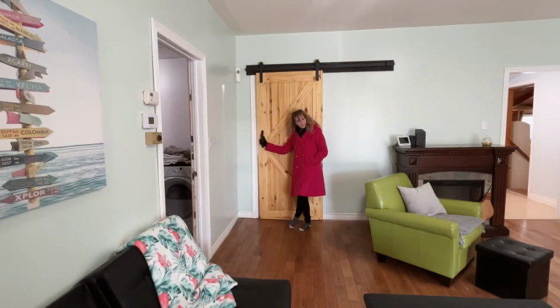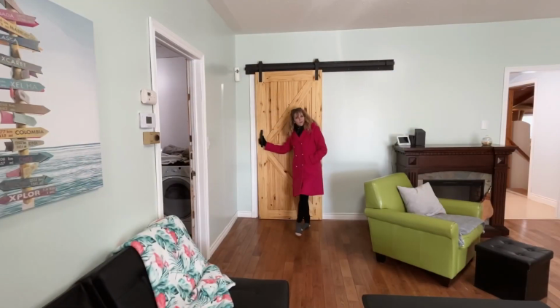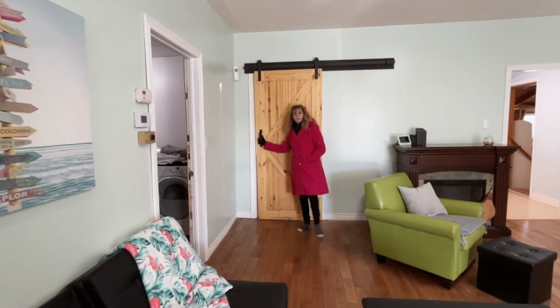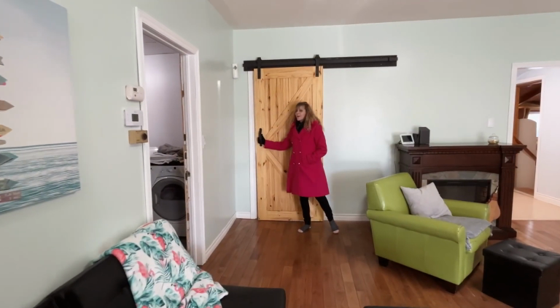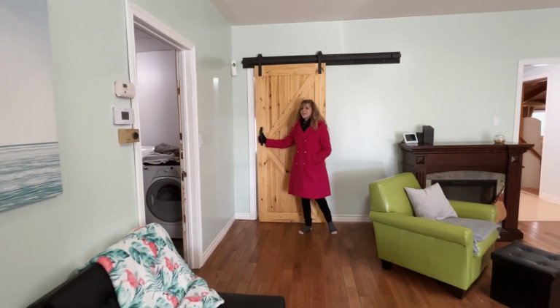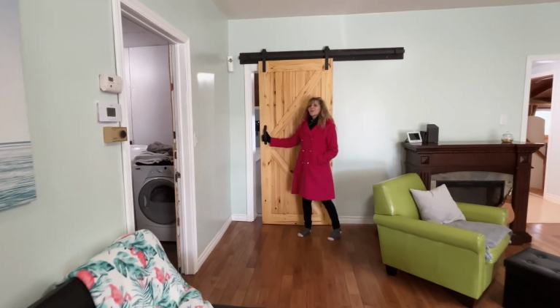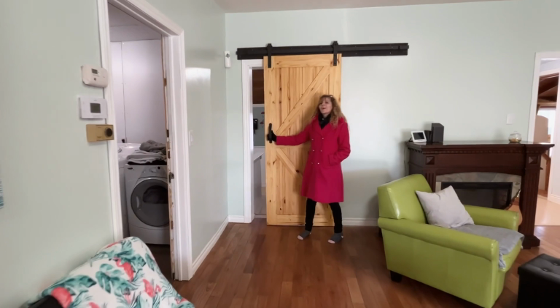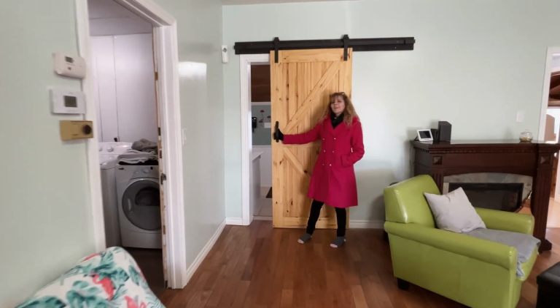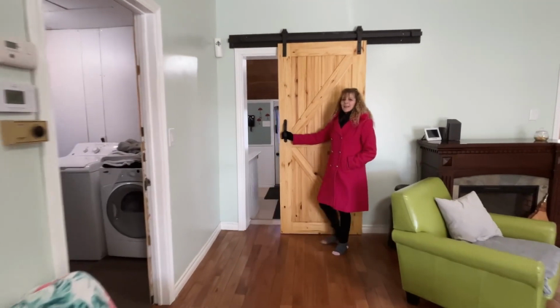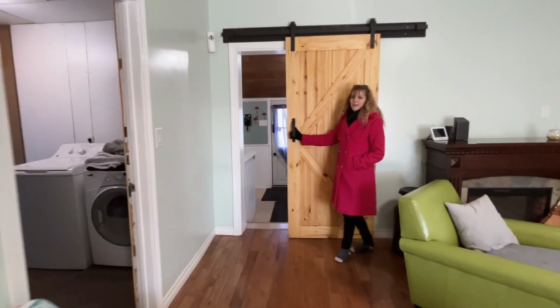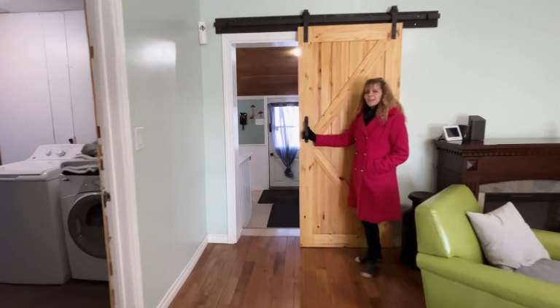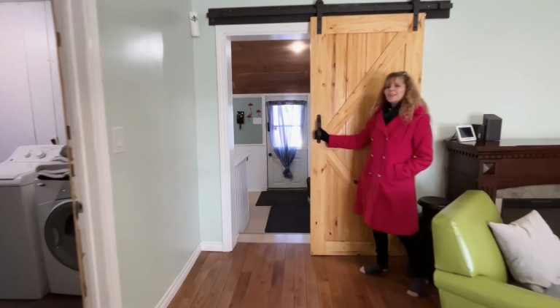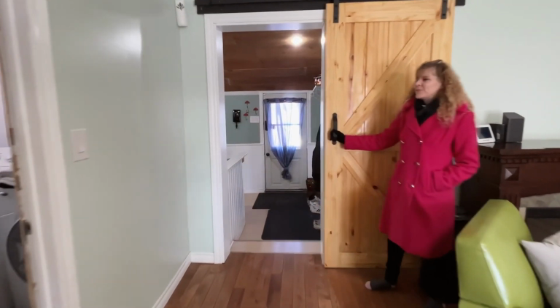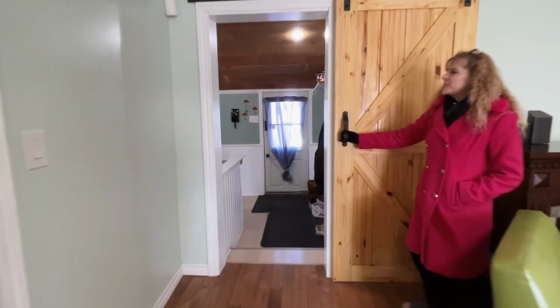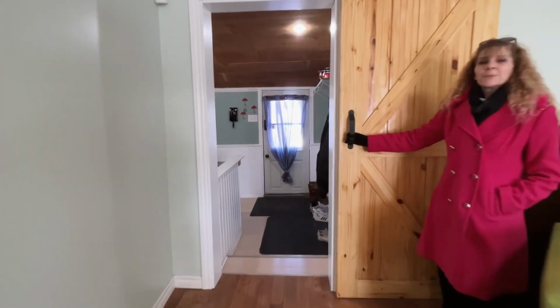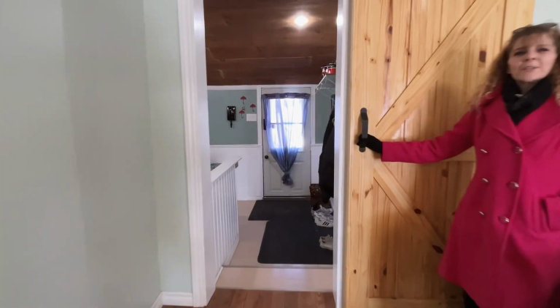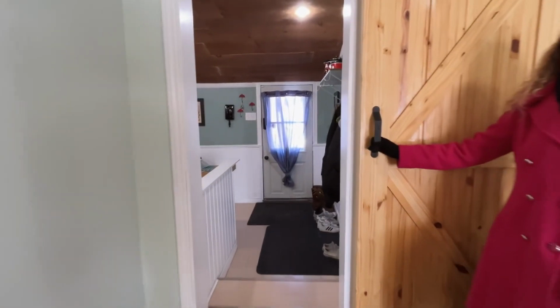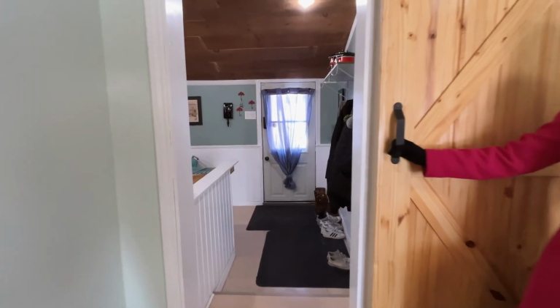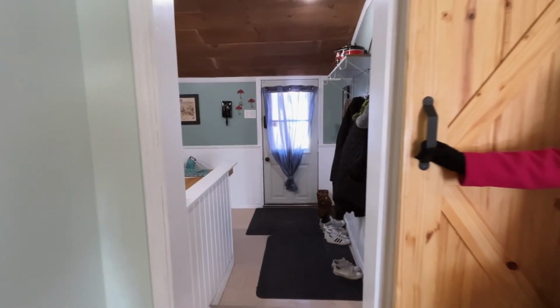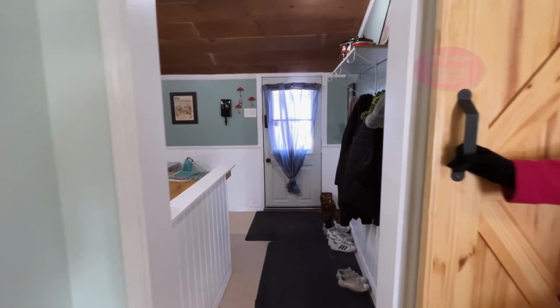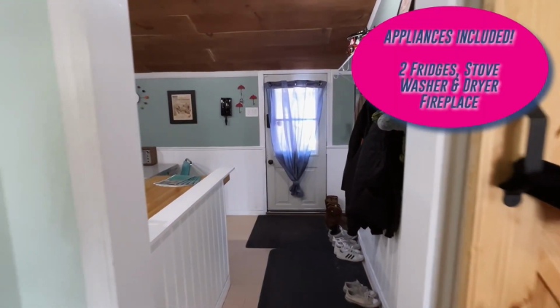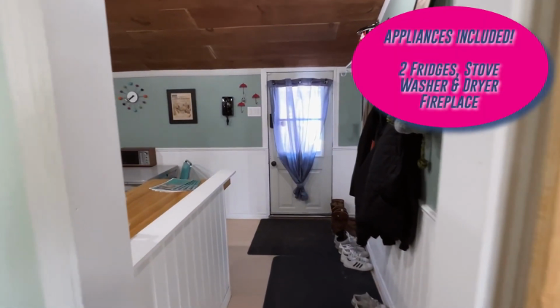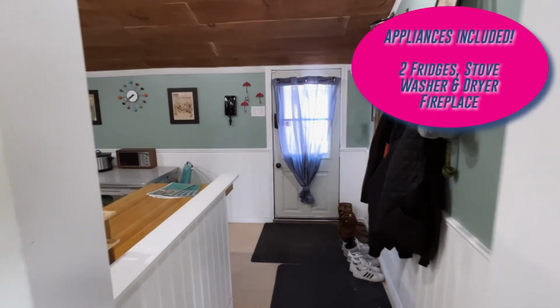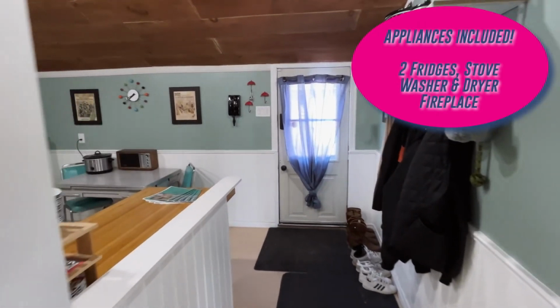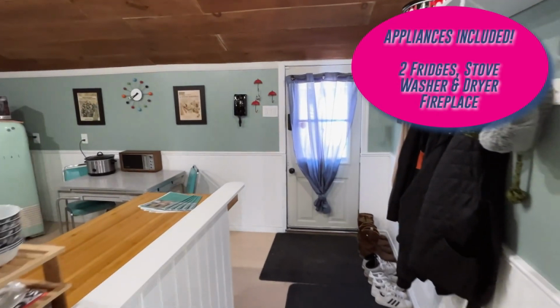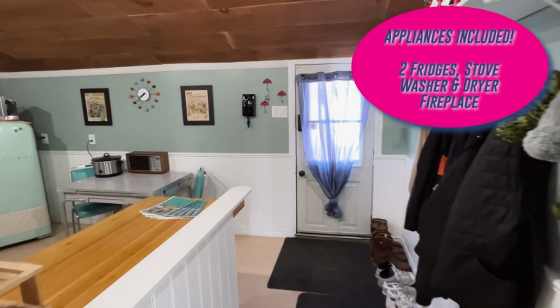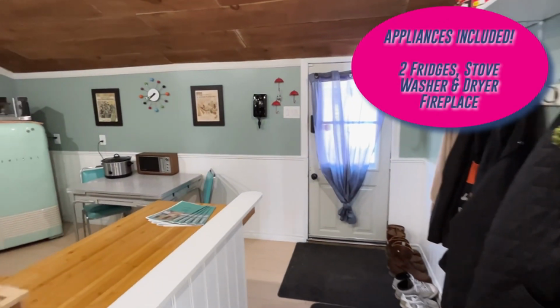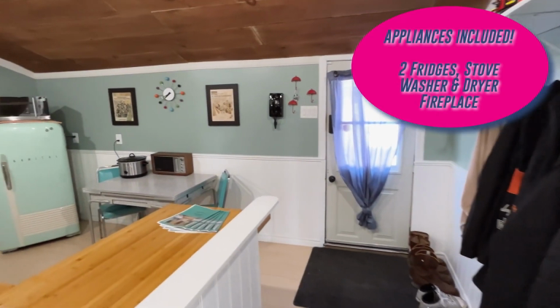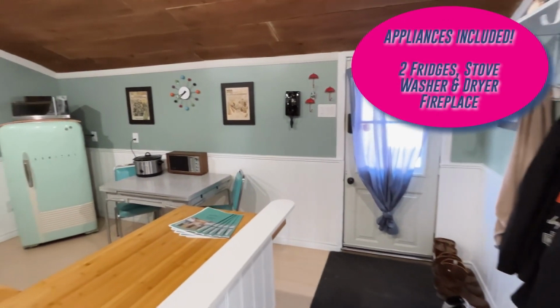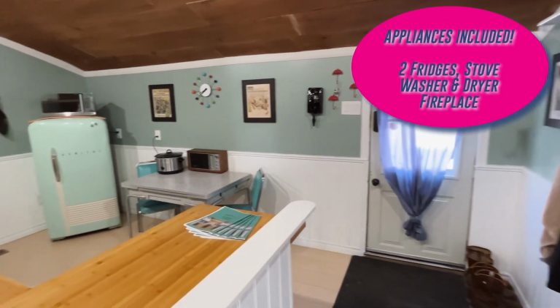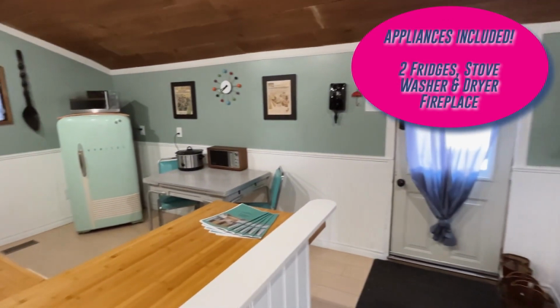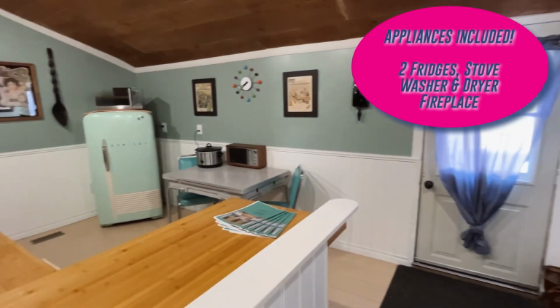Get ready to rock around the clock as you enter the 1950s-inspired kitchen, with its restored stove, wall telephone, and 1950s fridge.